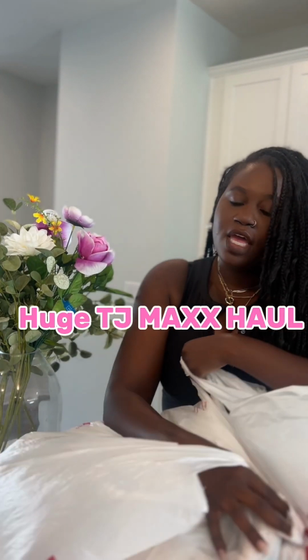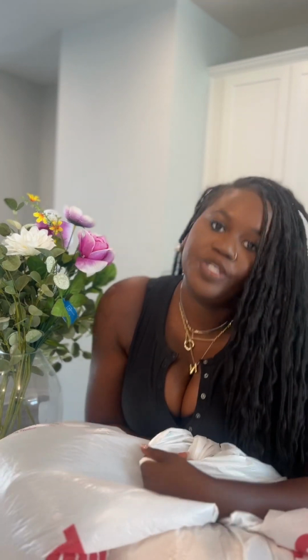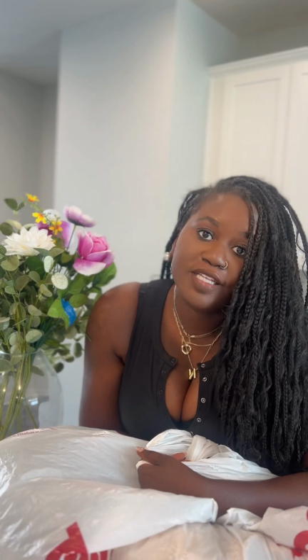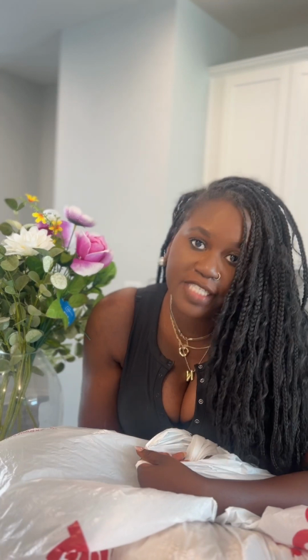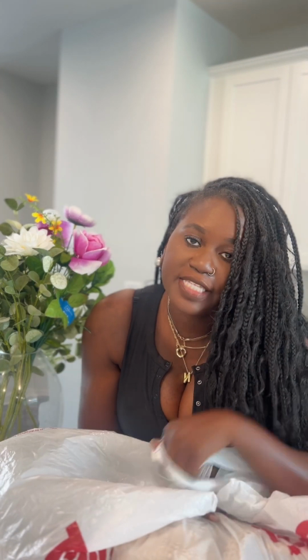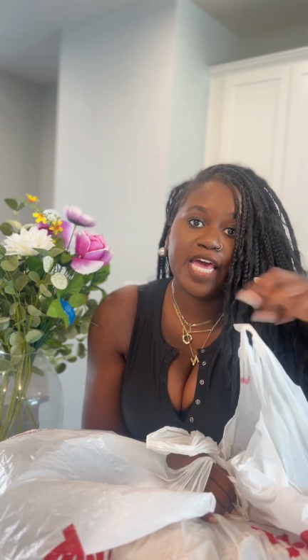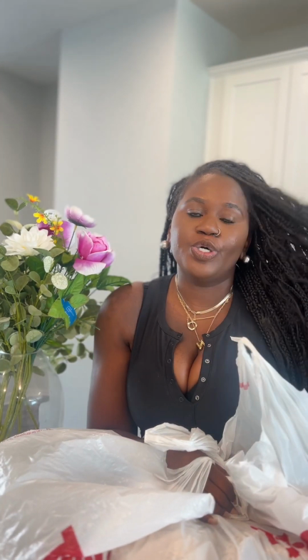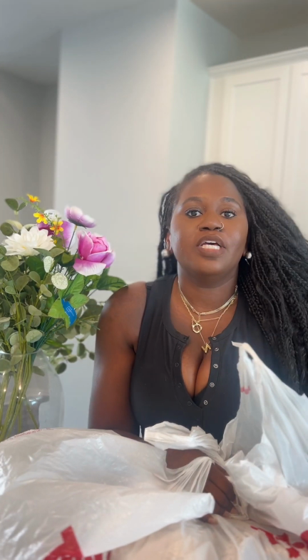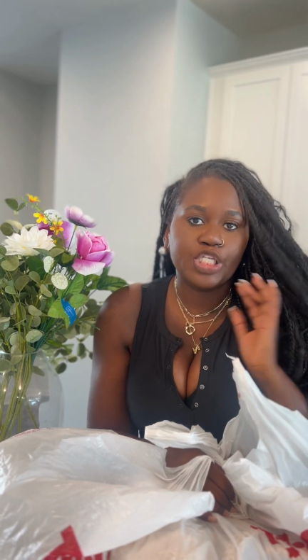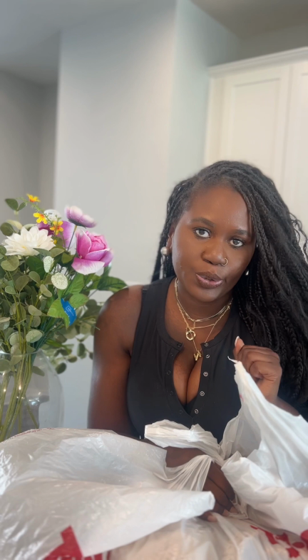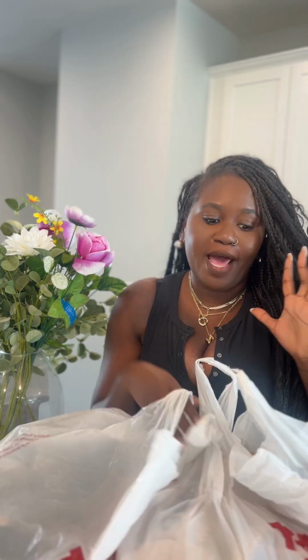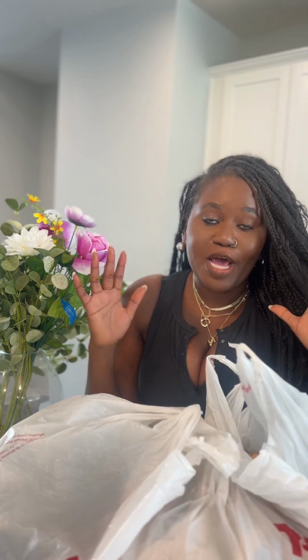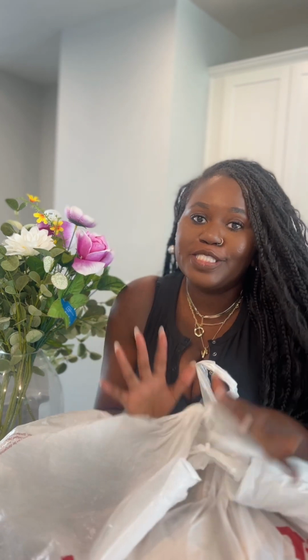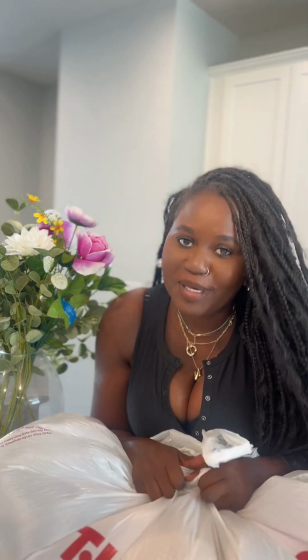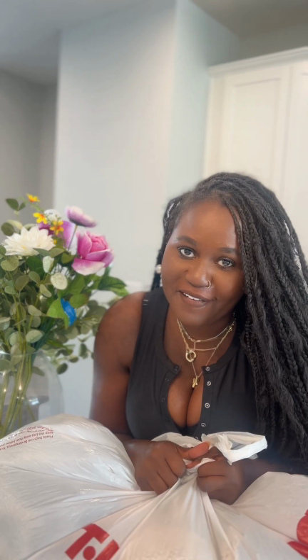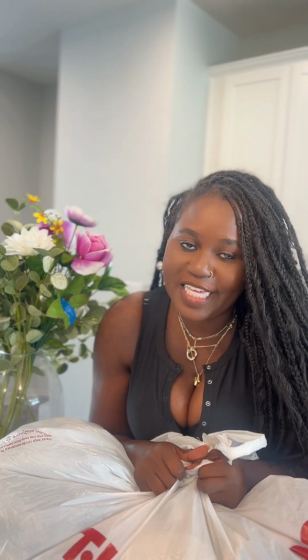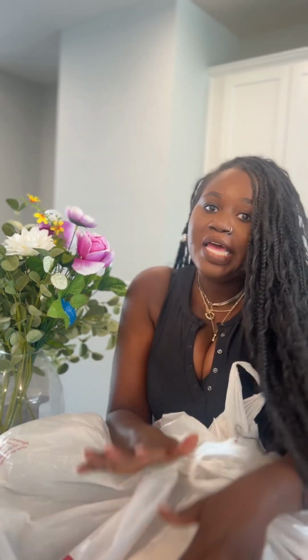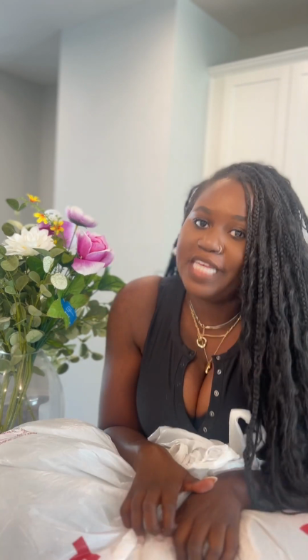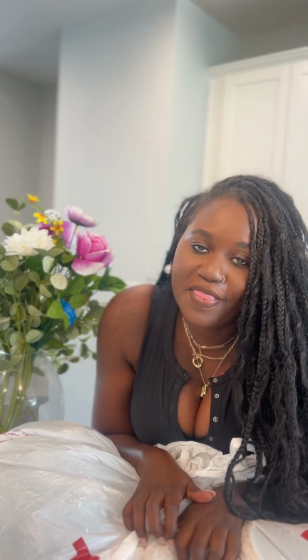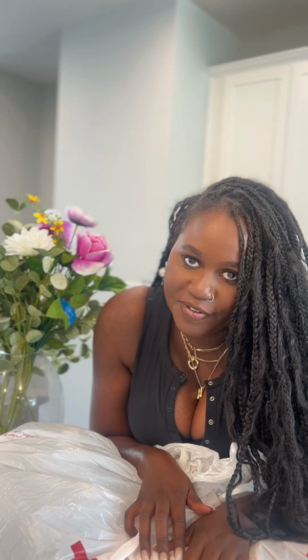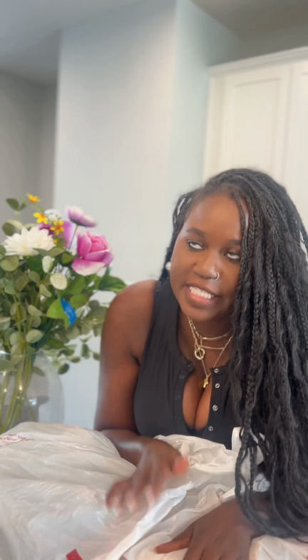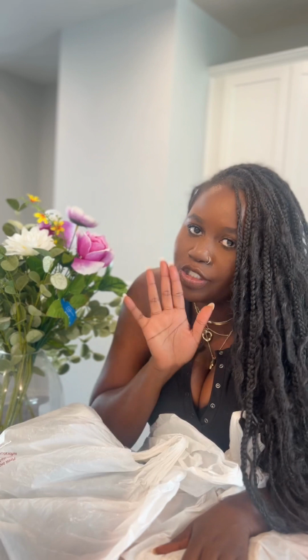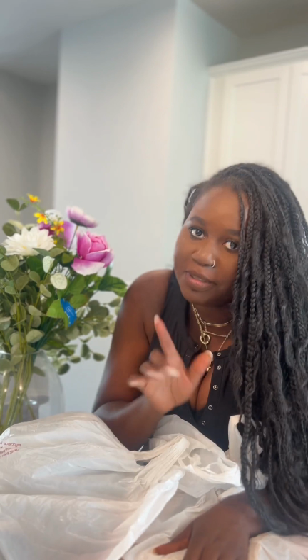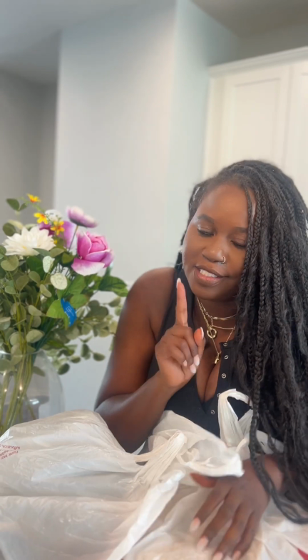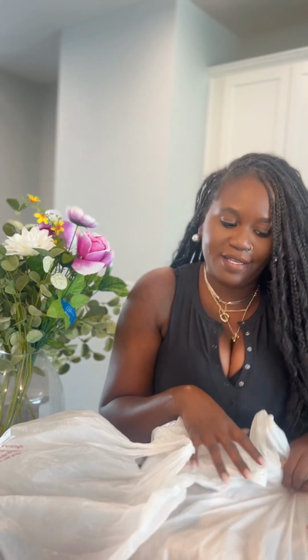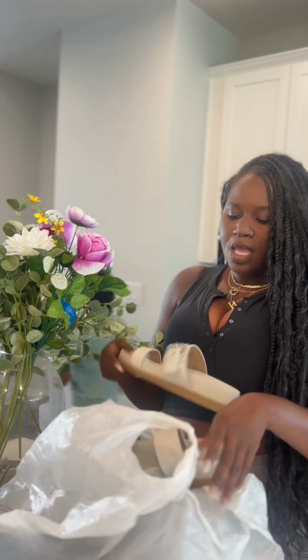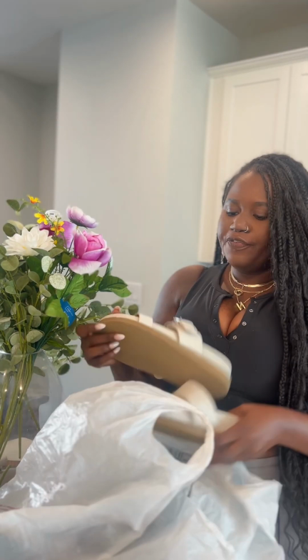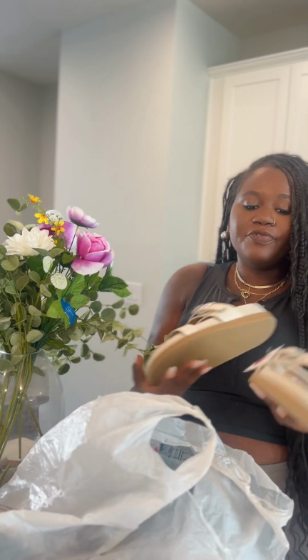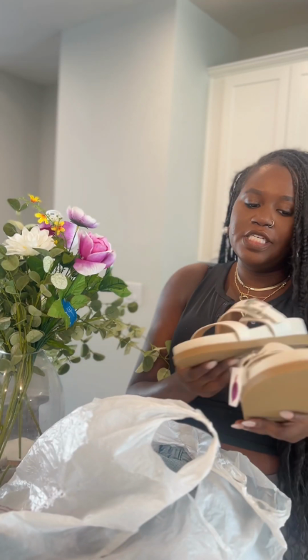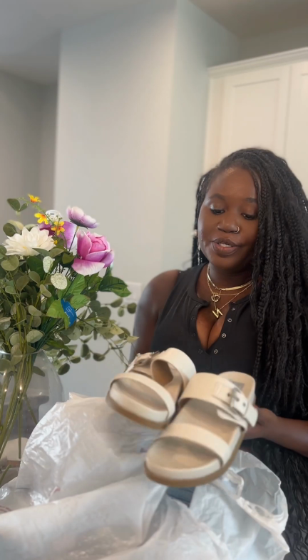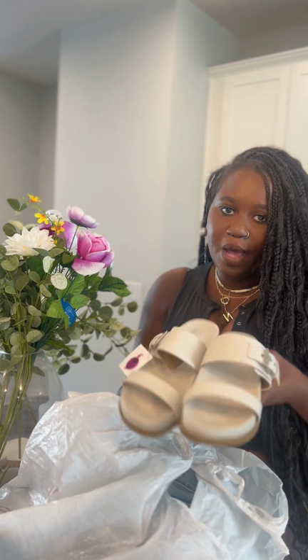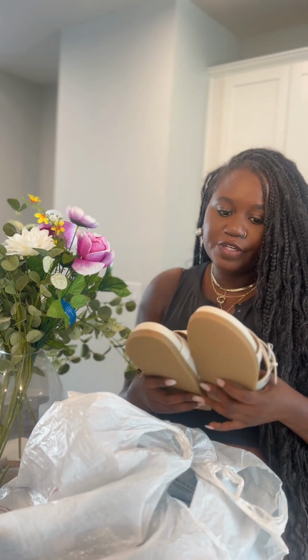TJ Maxx has had your girl in a chokehold. I found so many great finds — I'm saving the best for last, trust me it's worth it. First up is these sandals — I was looking for some nude sandals for the summer.